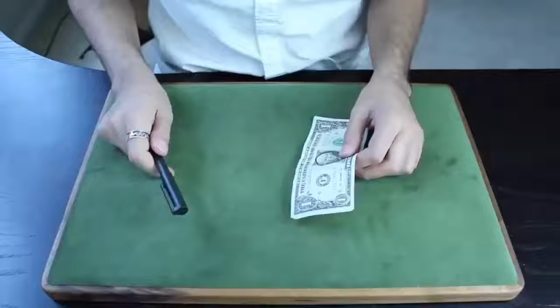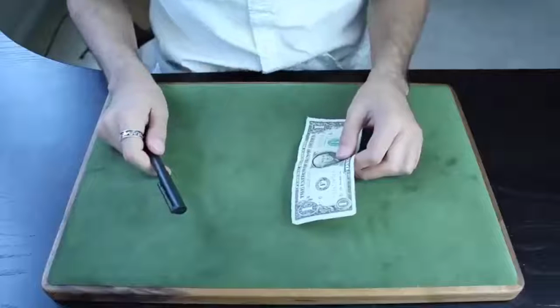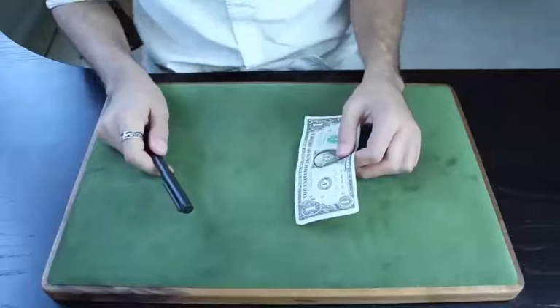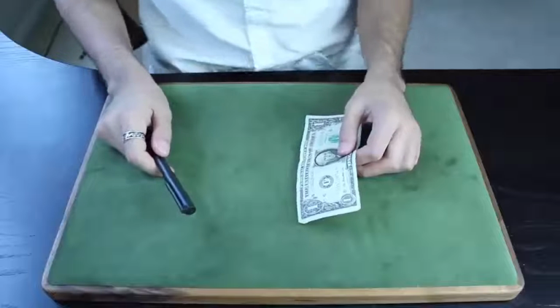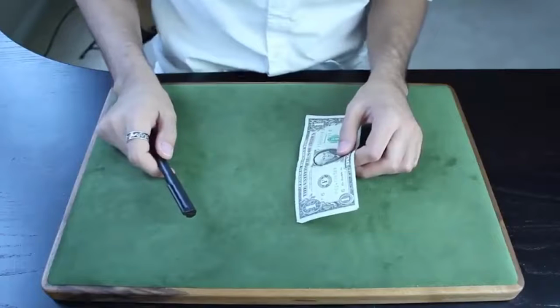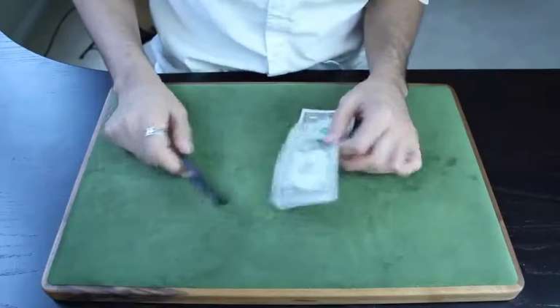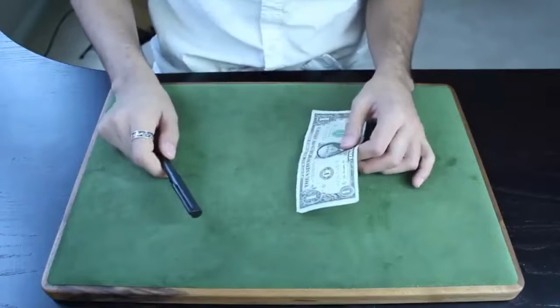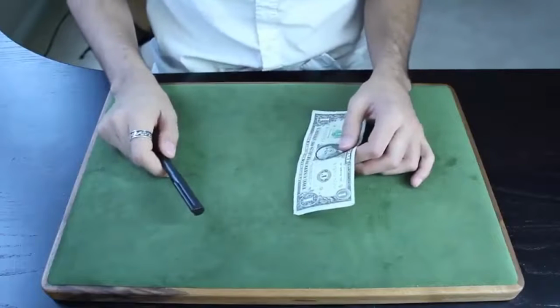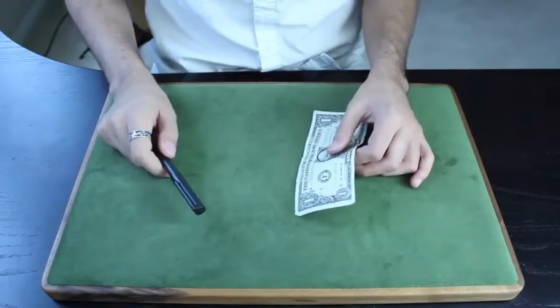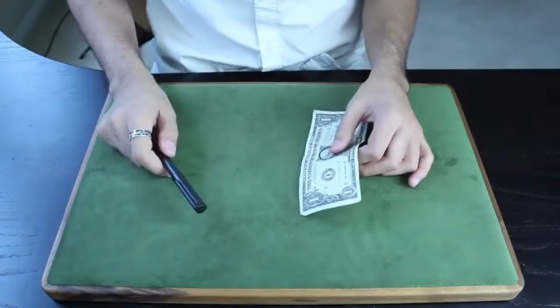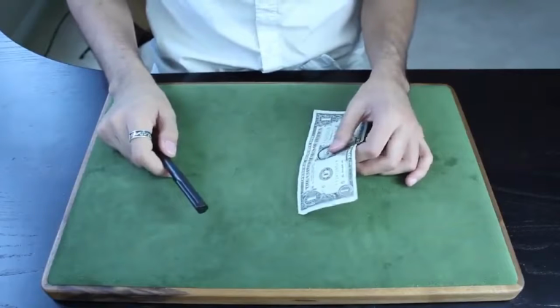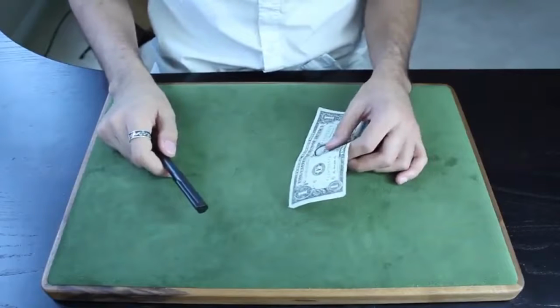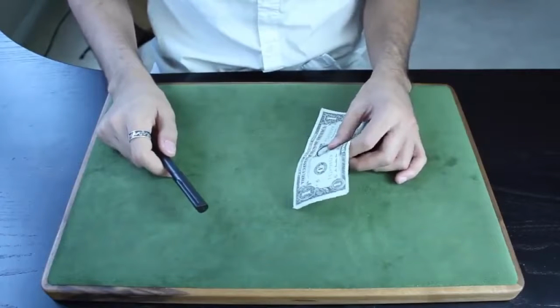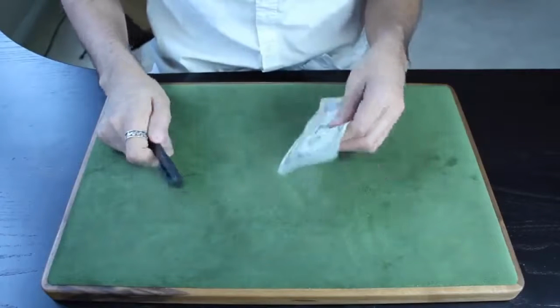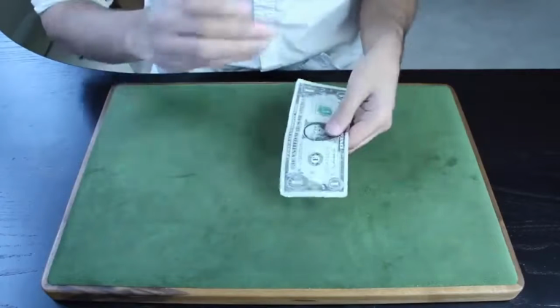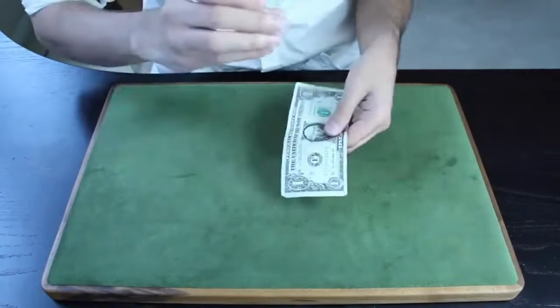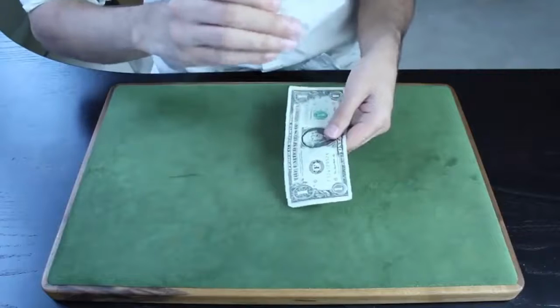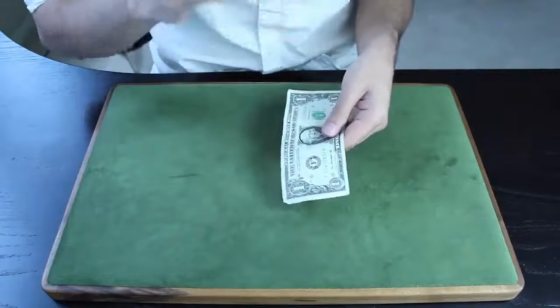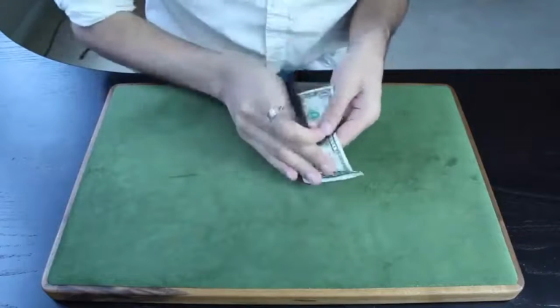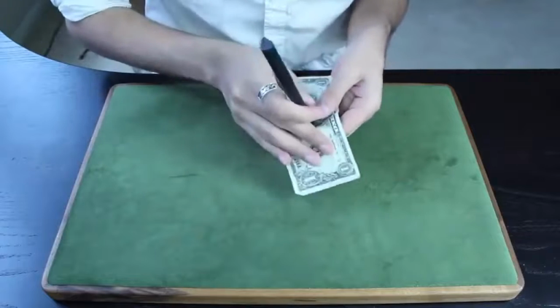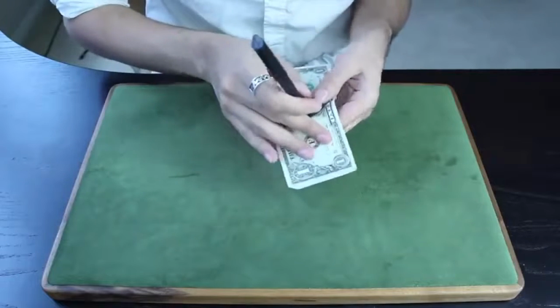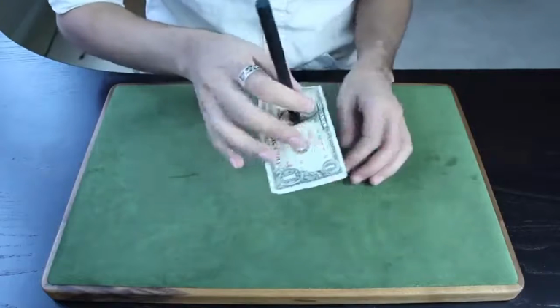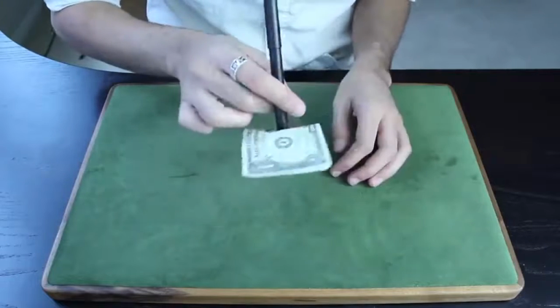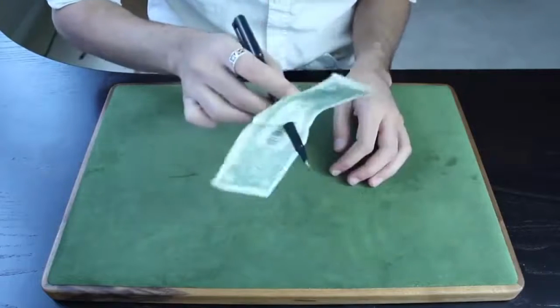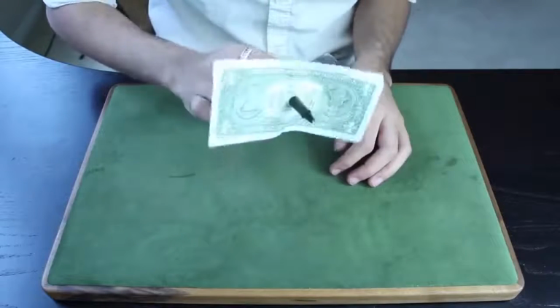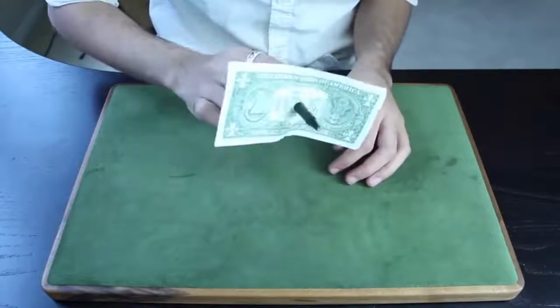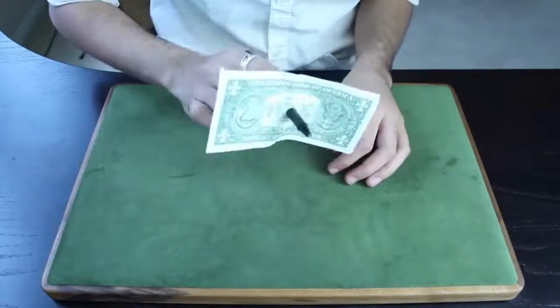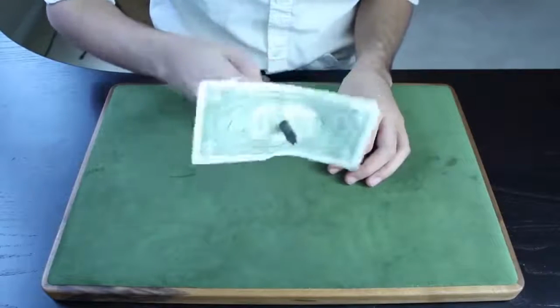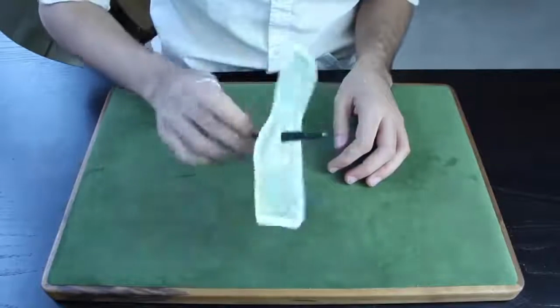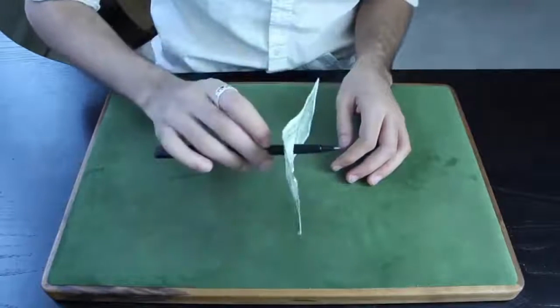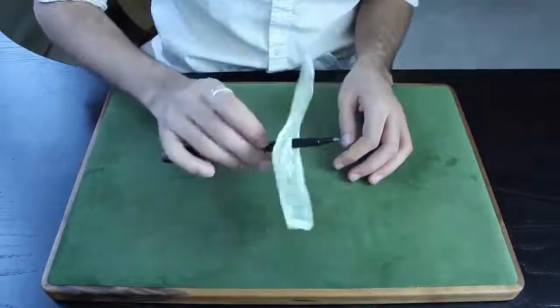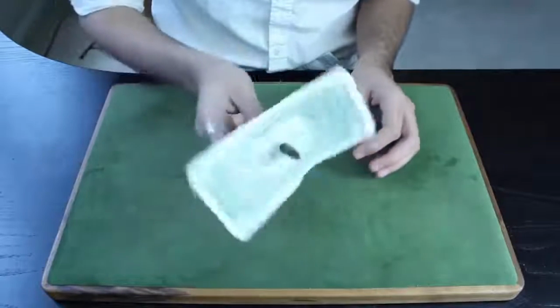Alright, this is the pen through dollar effect. It's one of my favorites and just really strong. So check this out. I'm going to take the pen and just stab the bill, pushing it straight through. Okay, so let me show you this from all angles.